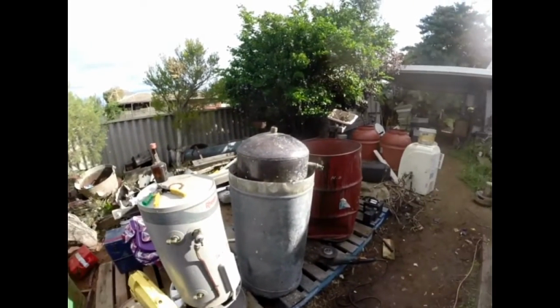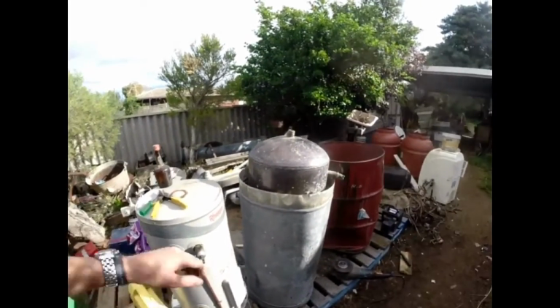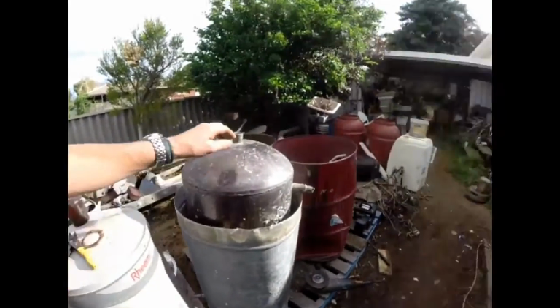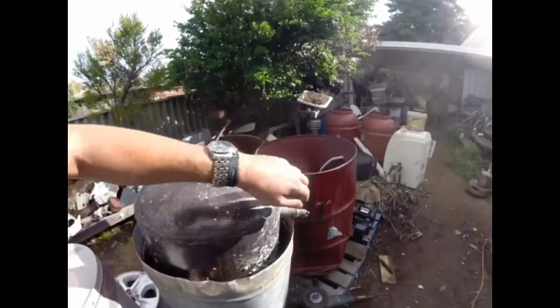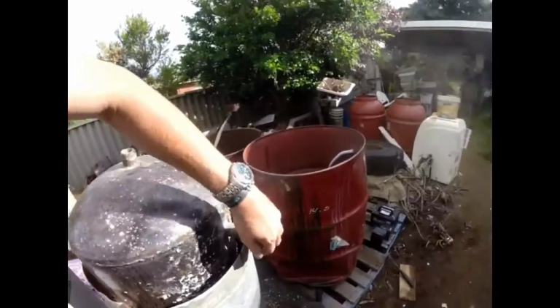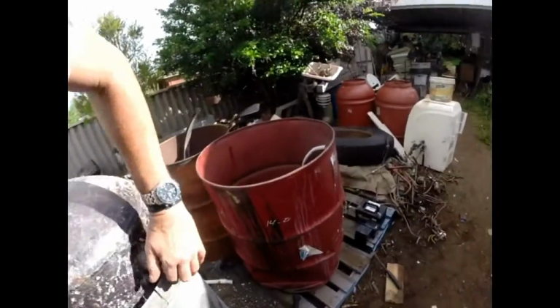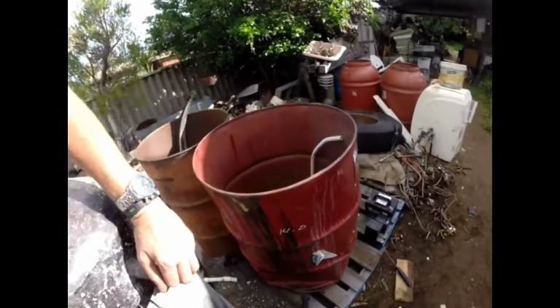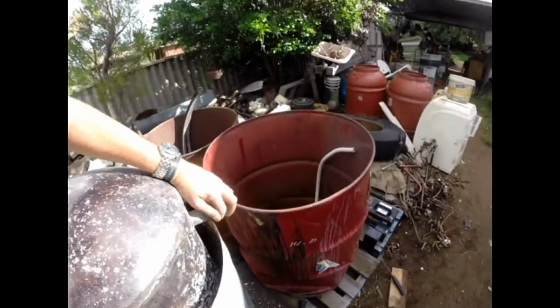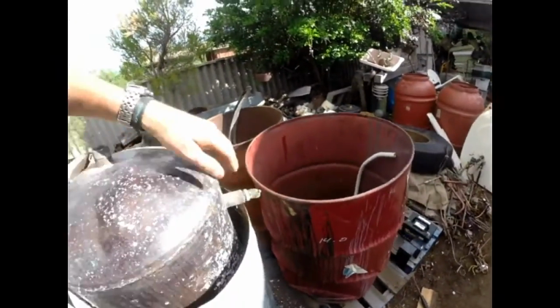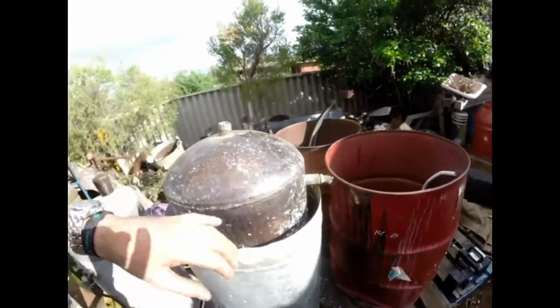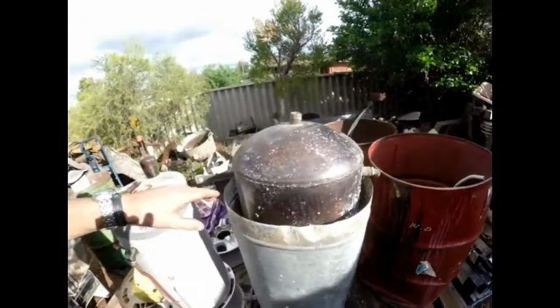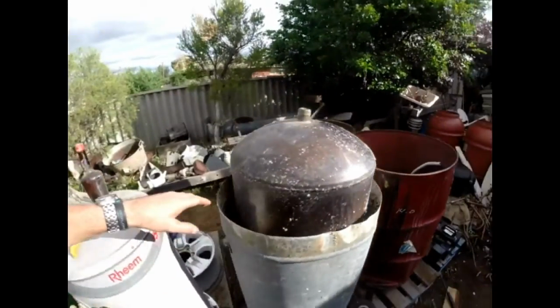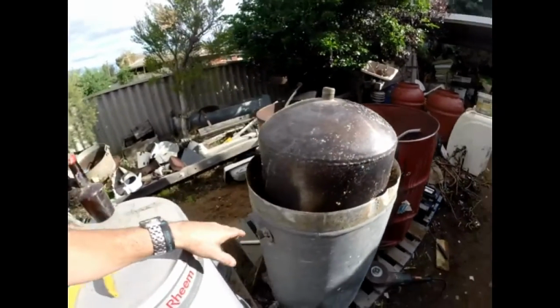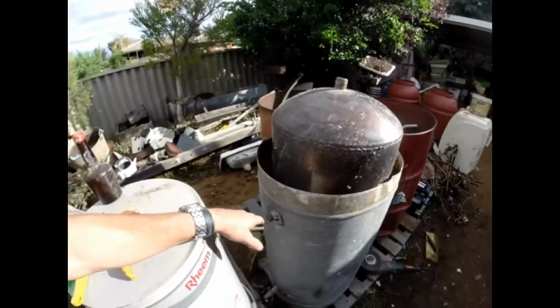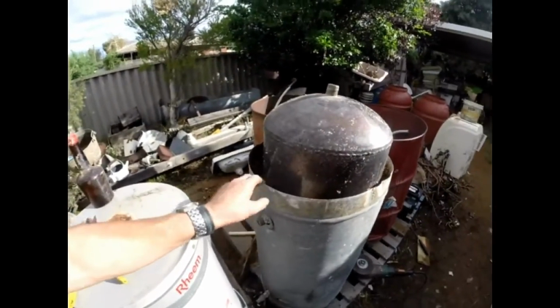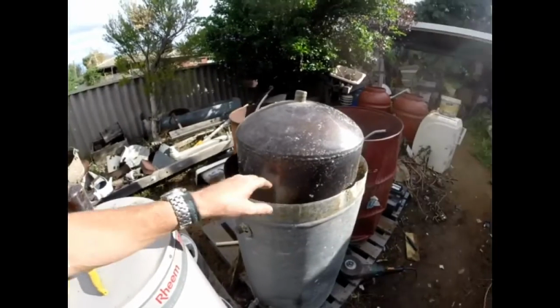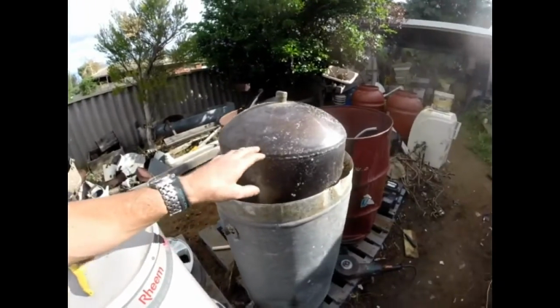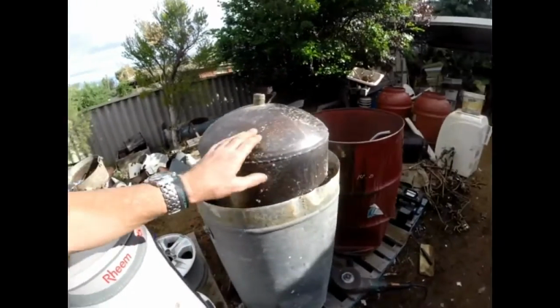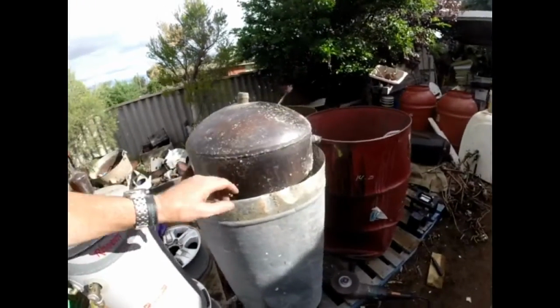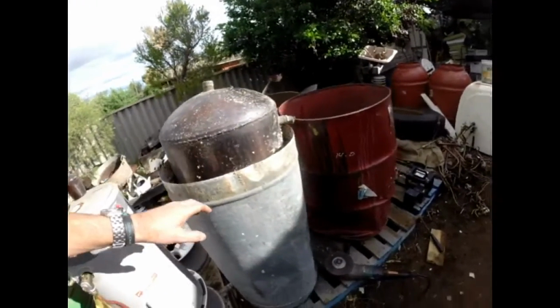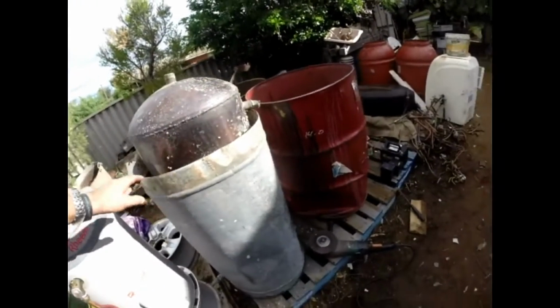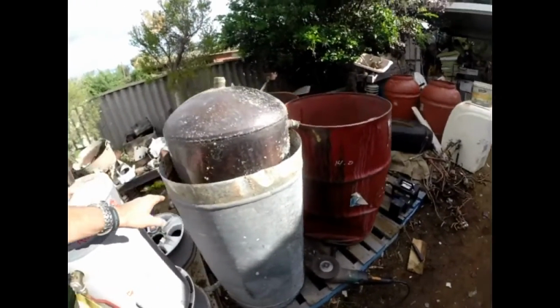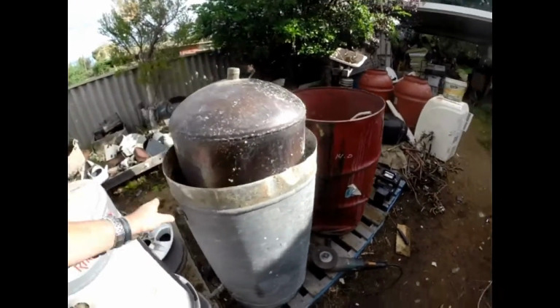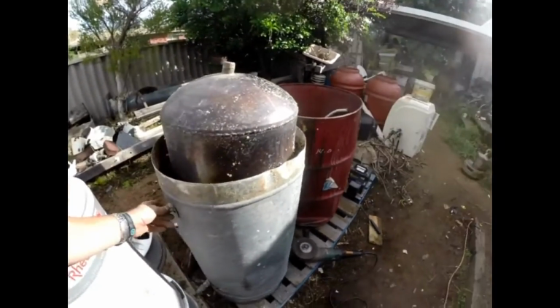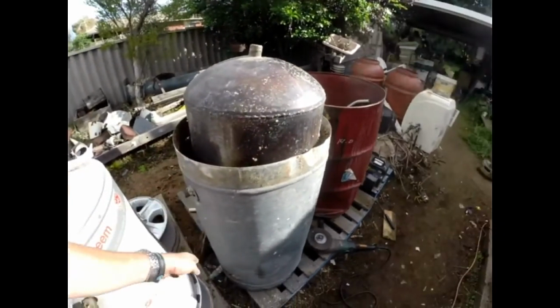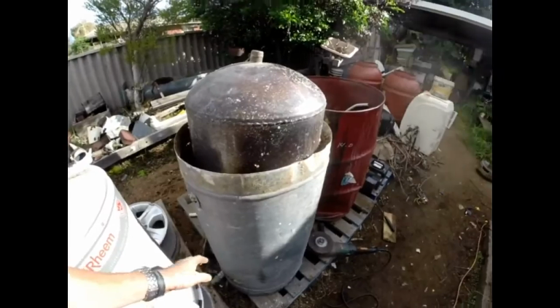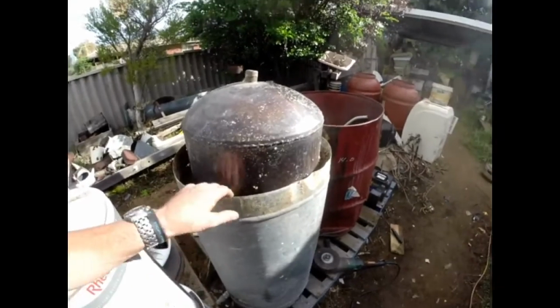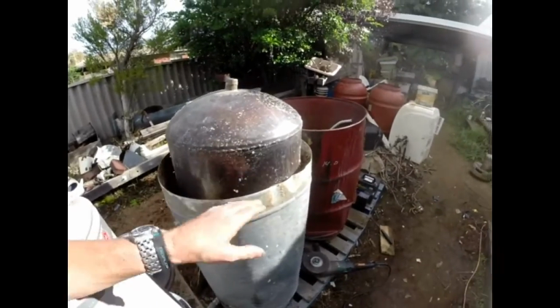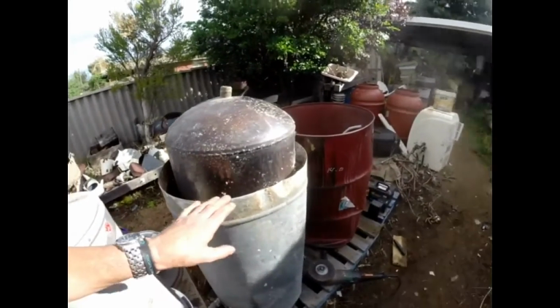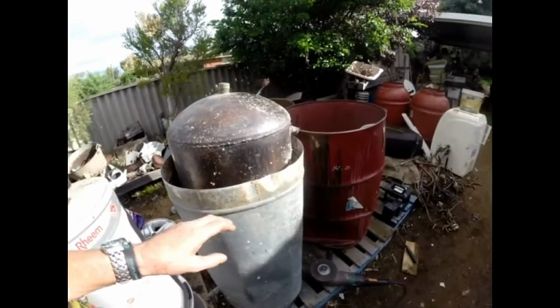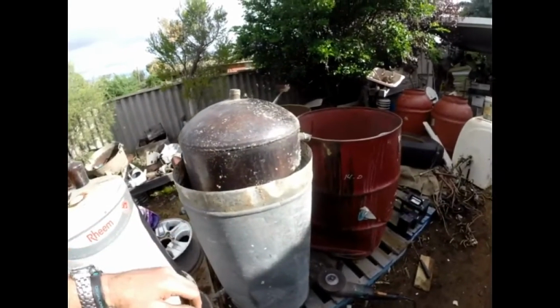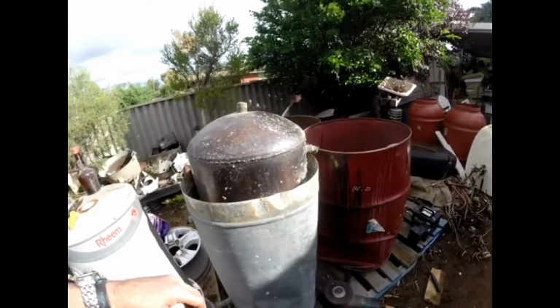So what we'll do, I'm taking it apart slowly. You've got to be careful of these fellas, because sometimes they've got a lot of asbestos insulation, but this one hasn't. So we'll take off the rest of this tin, and I'll show you what it looks like once this tin is completely removed.